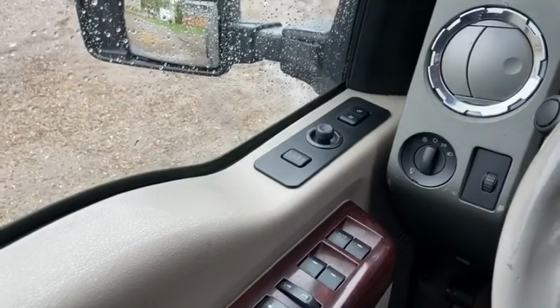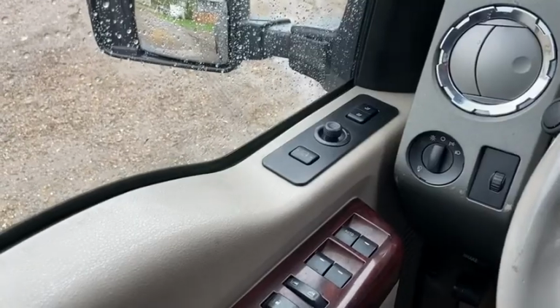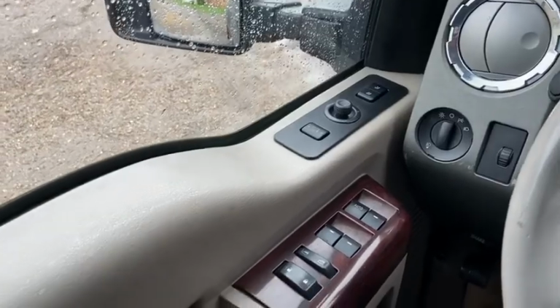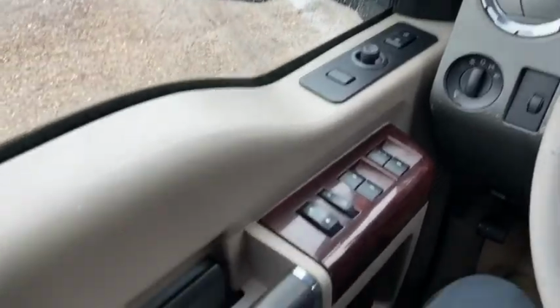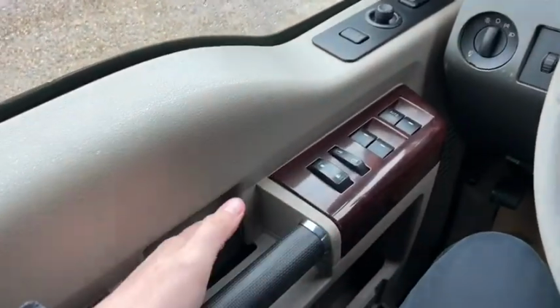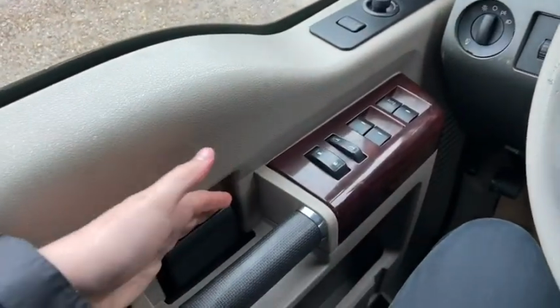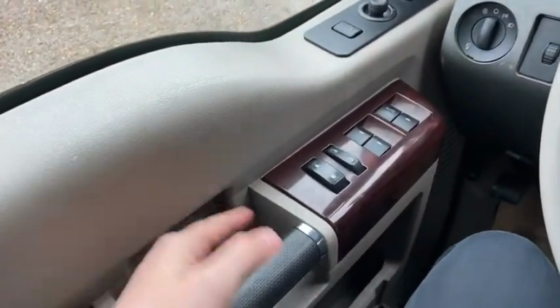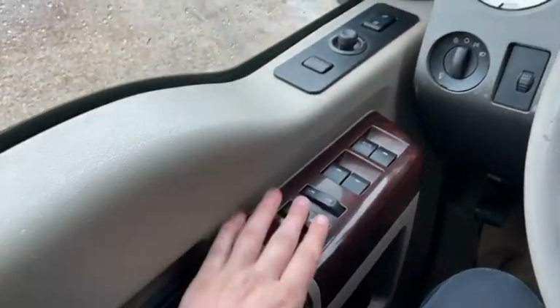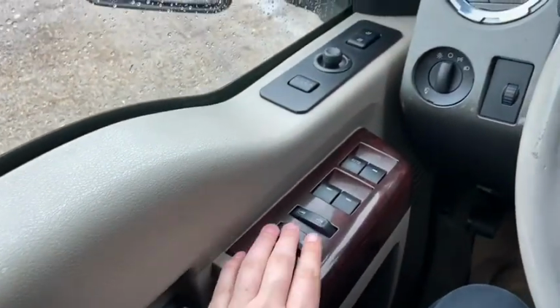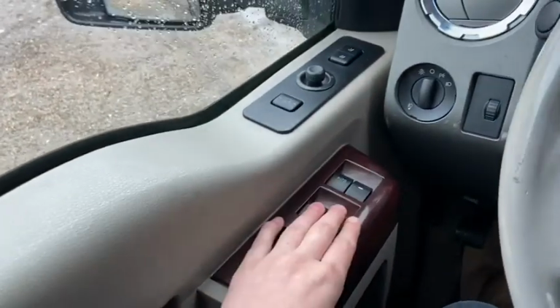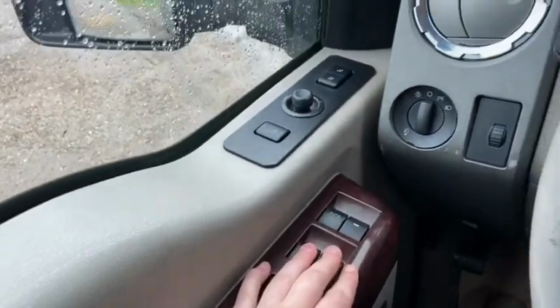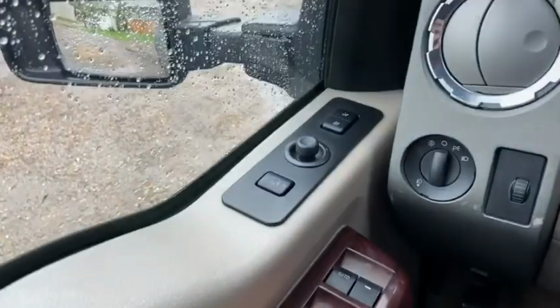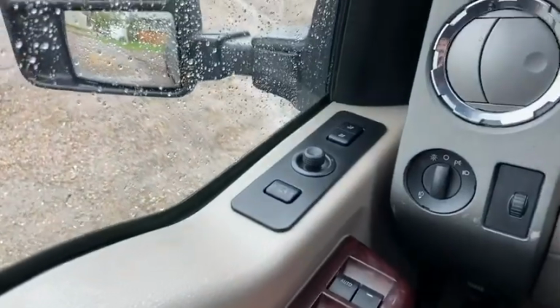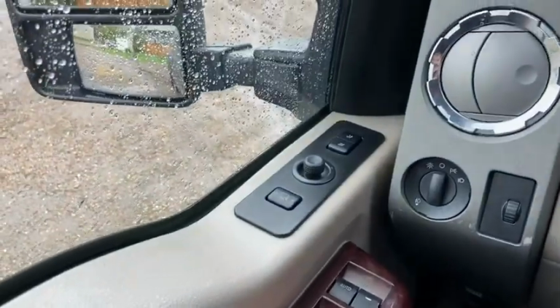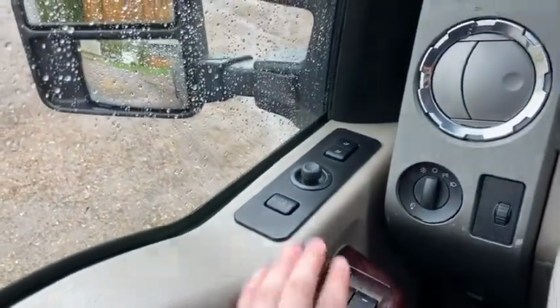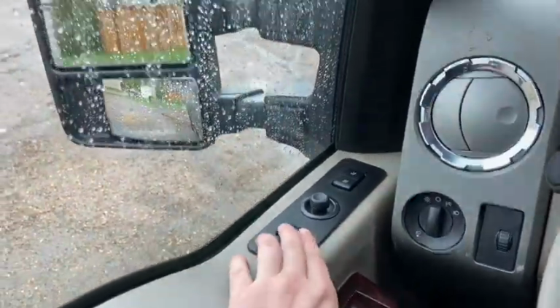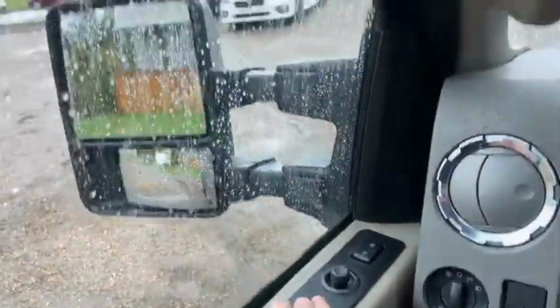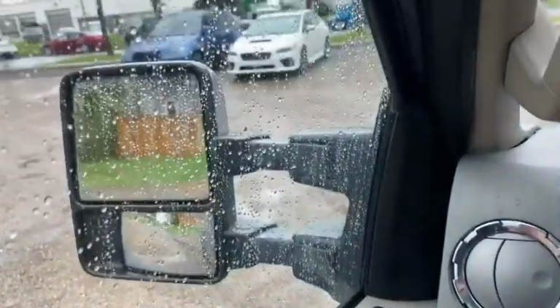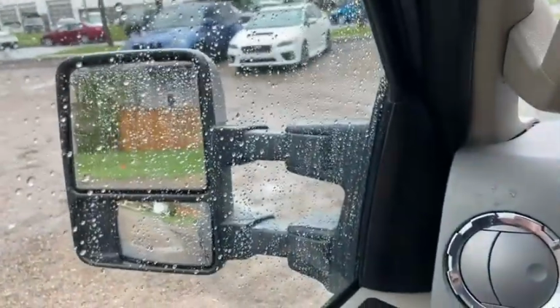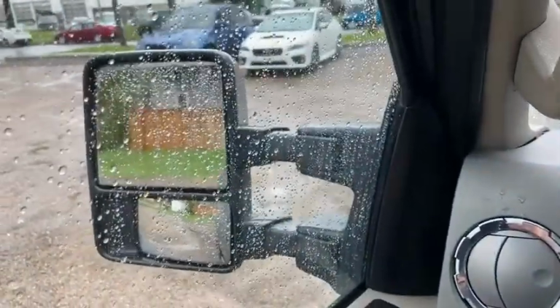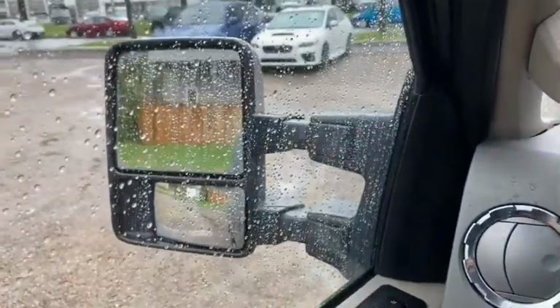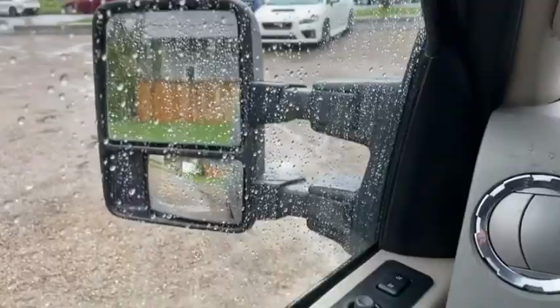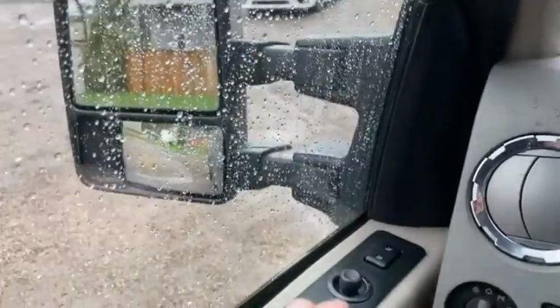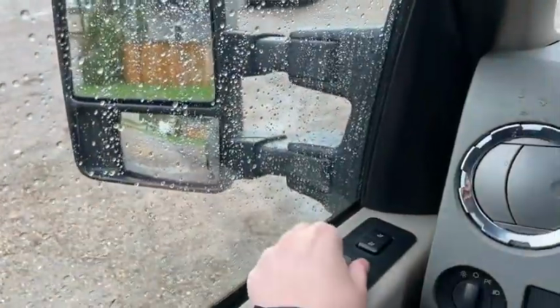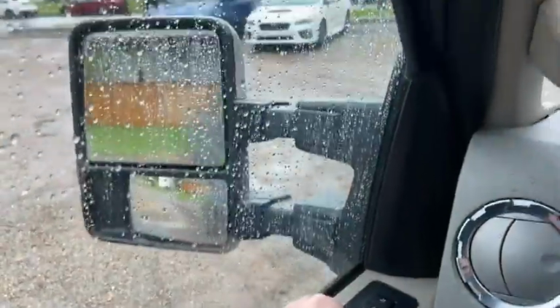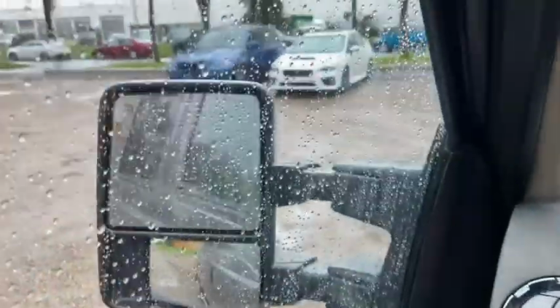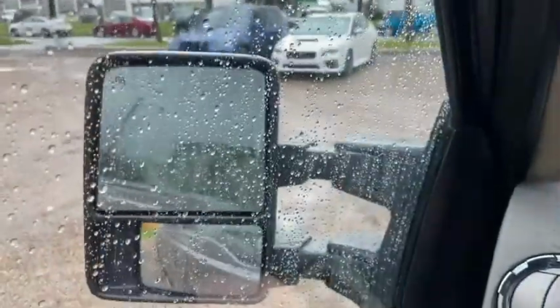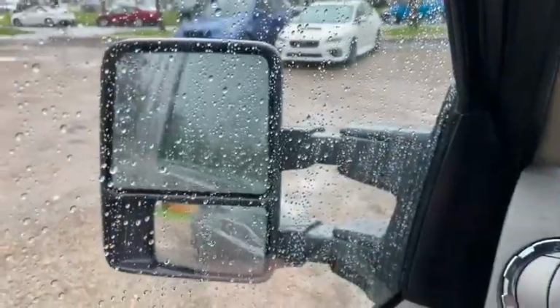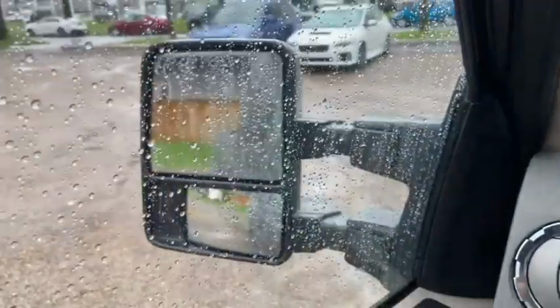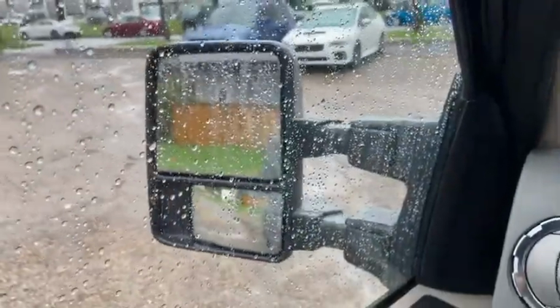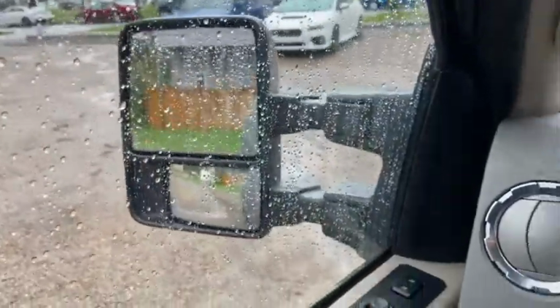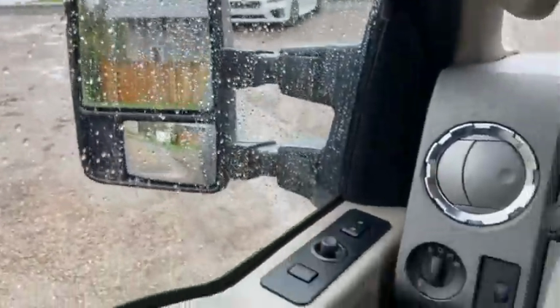Starting on the door panel we do have our door latch here with our power locks as well as our power windows. Up above you have your power mirrors which will slide in and out, making it nice and handy for towing. You do also have the ability to fold them in and out and they're heated as well.